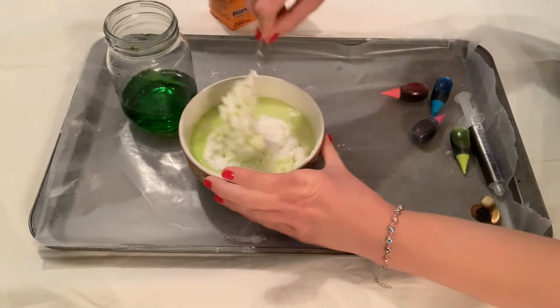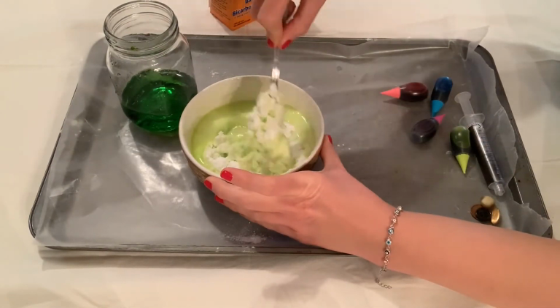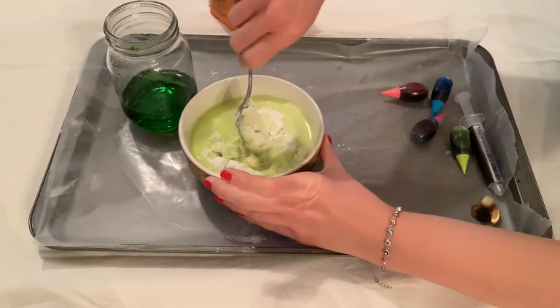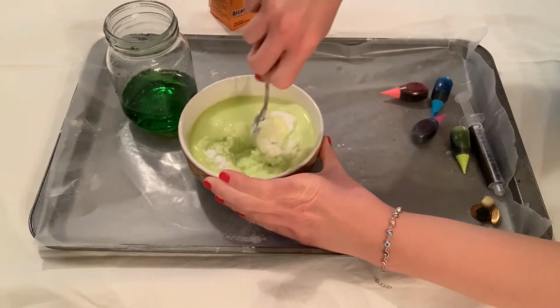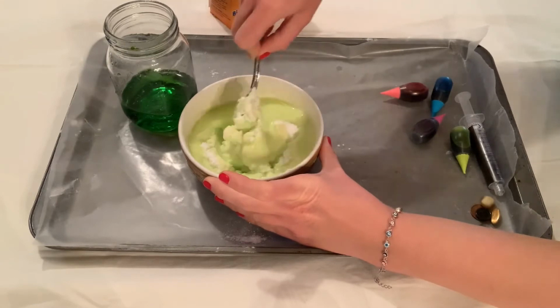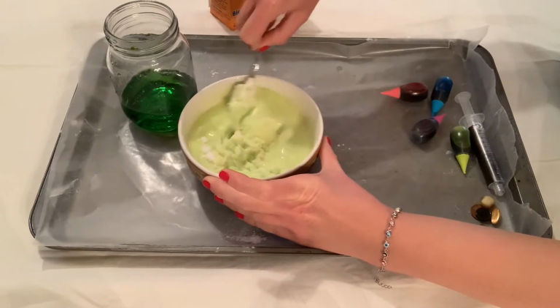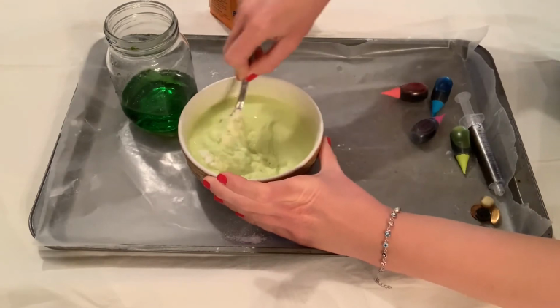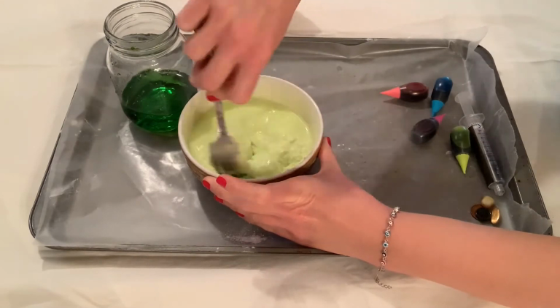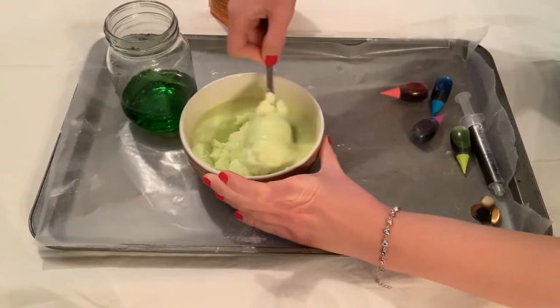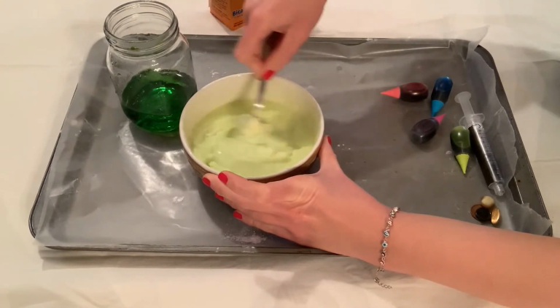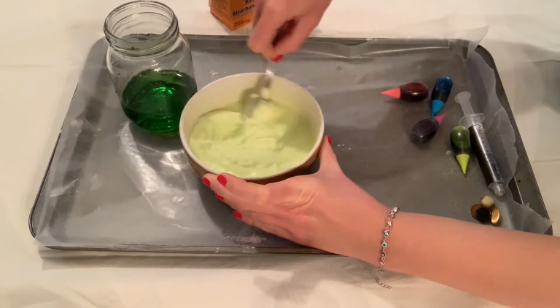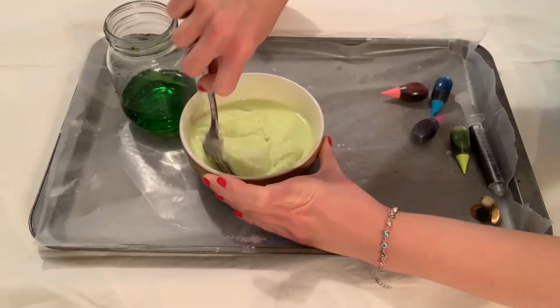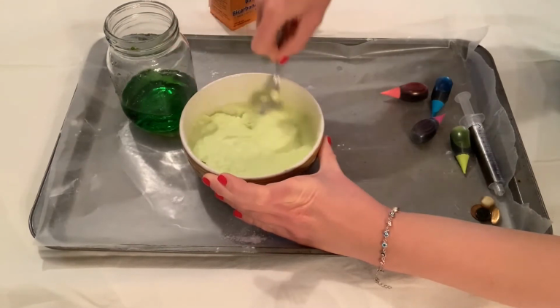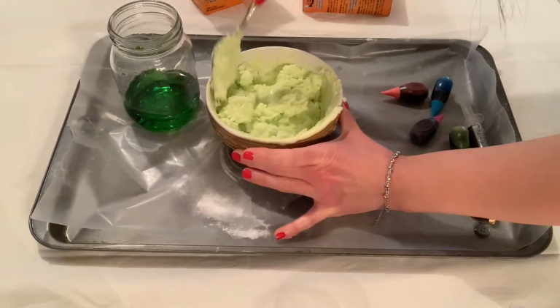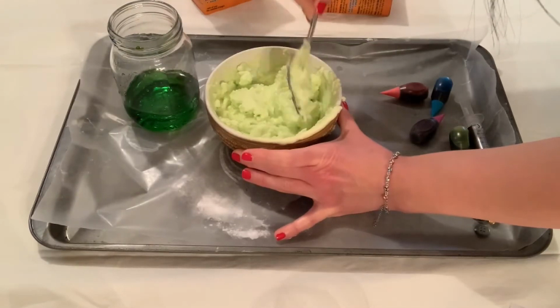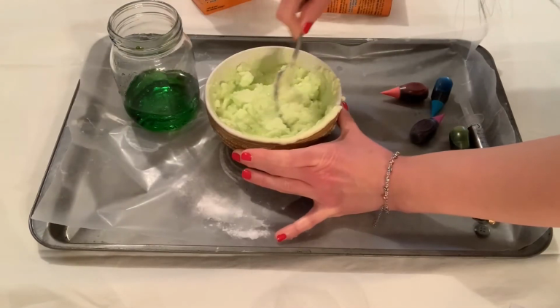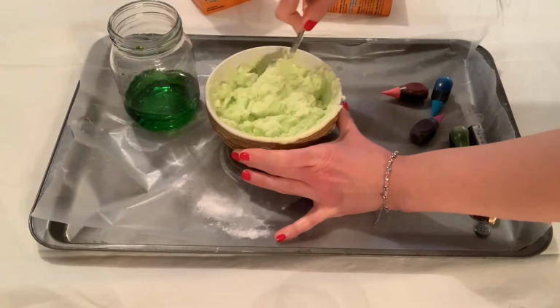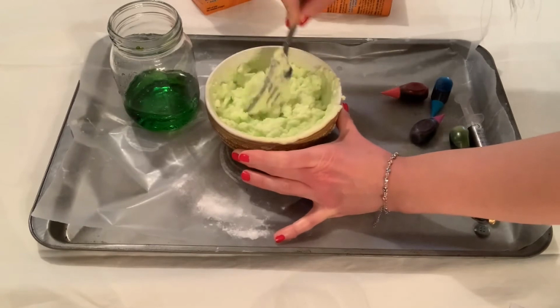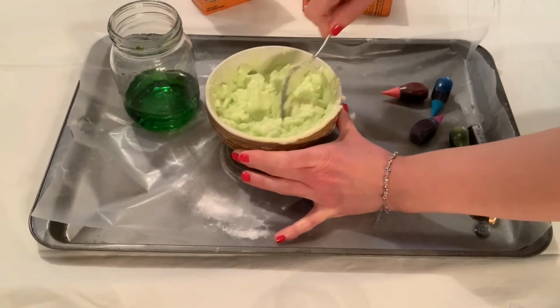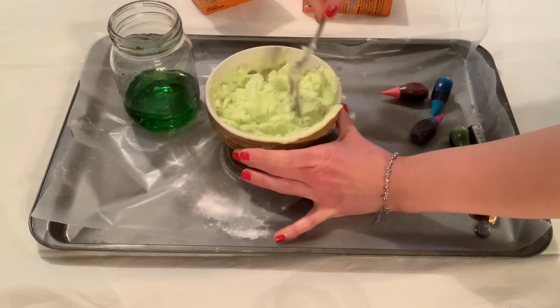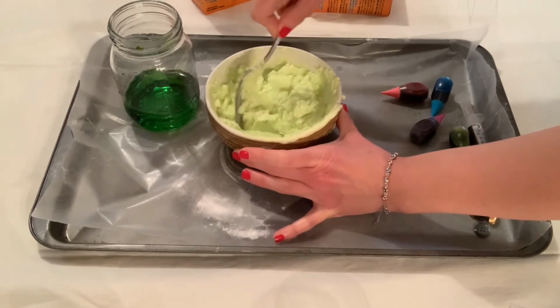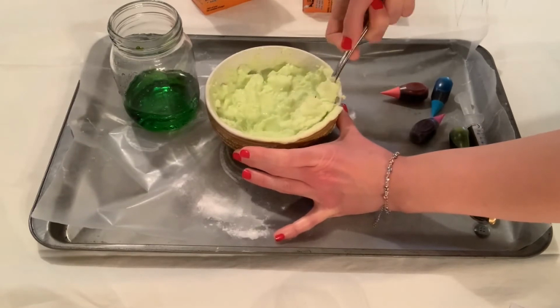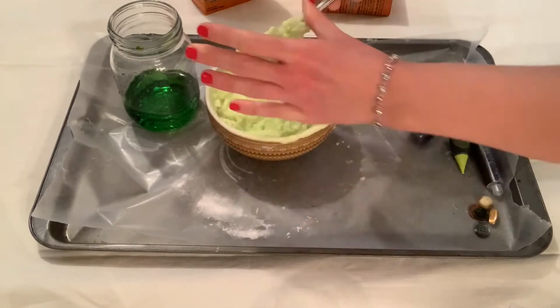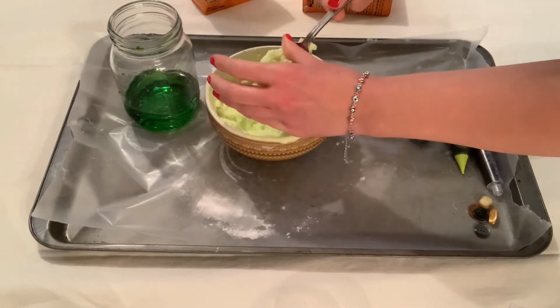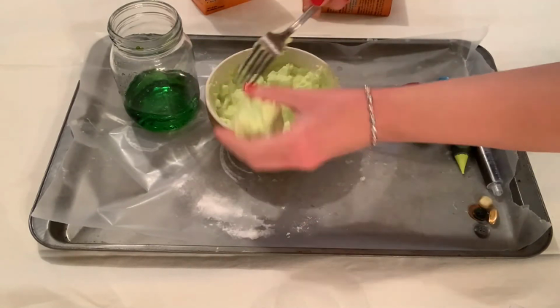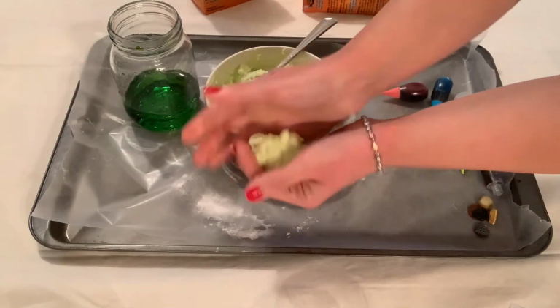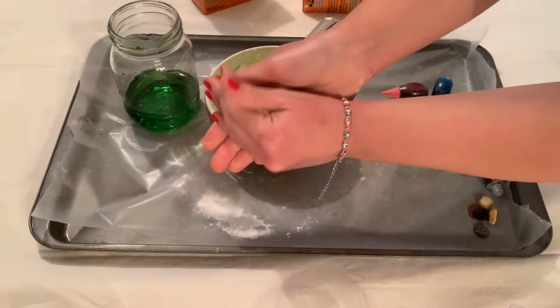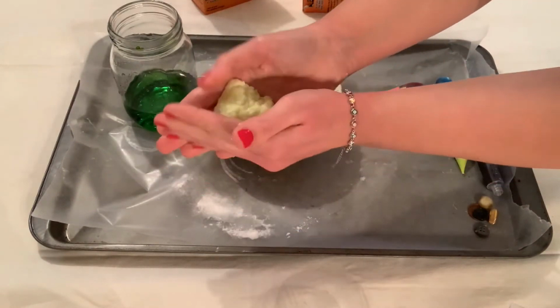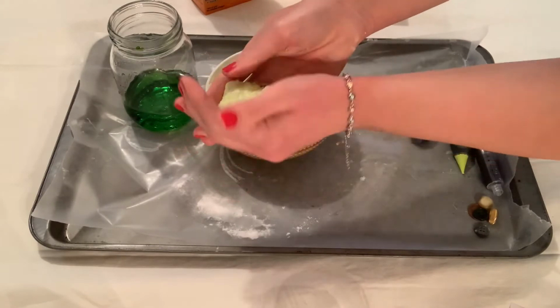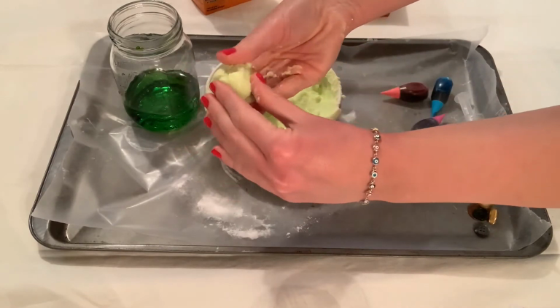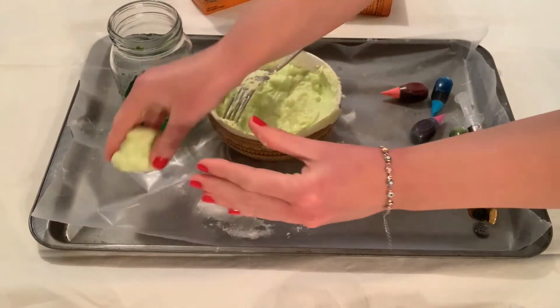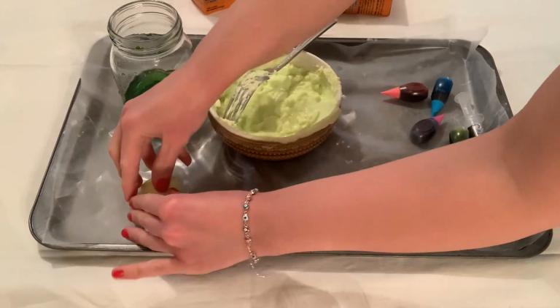If your mixture crumbles apart after you pack it together, then you're just going to need to add a little bit more water. Once you have that crumbly mixture that you can pack together like a snowball and it sticks together, you can start creating your own little rocks or balls.